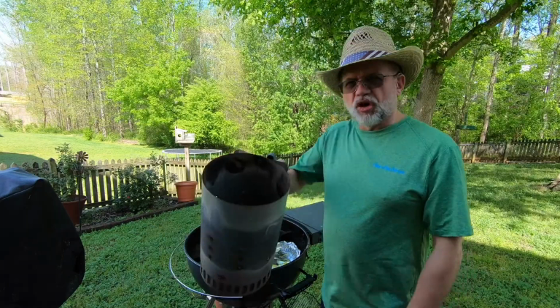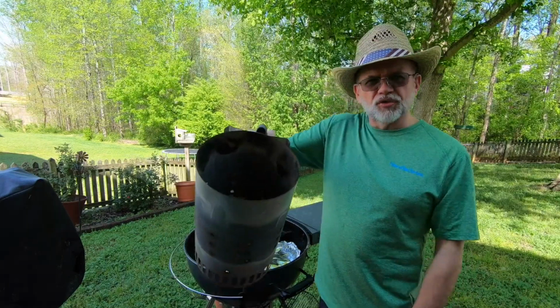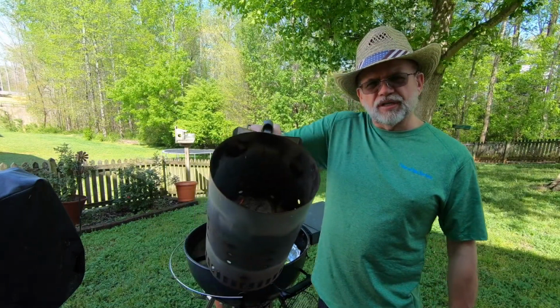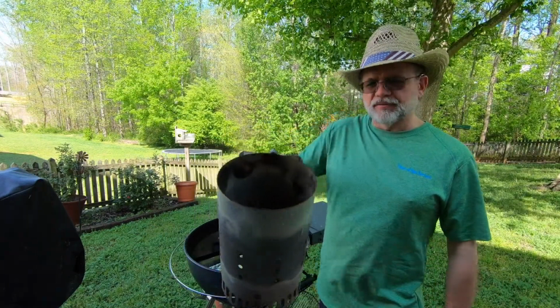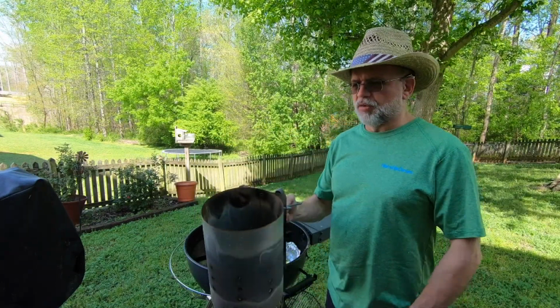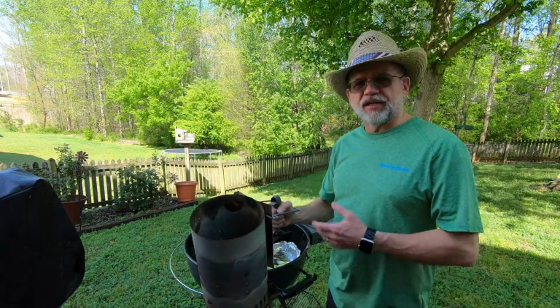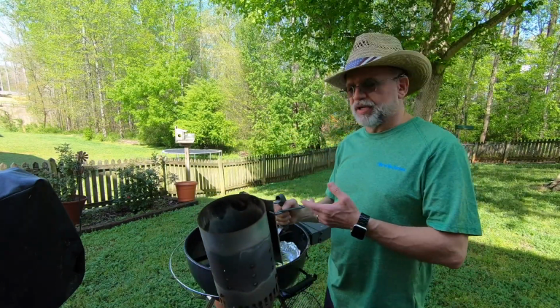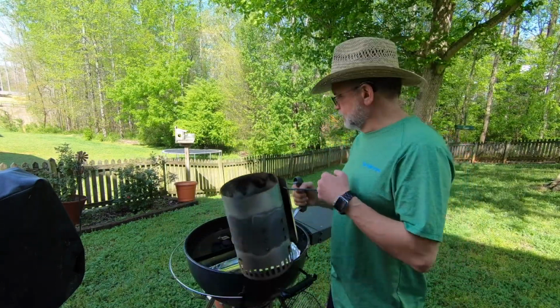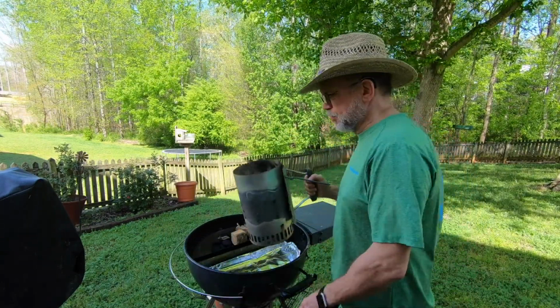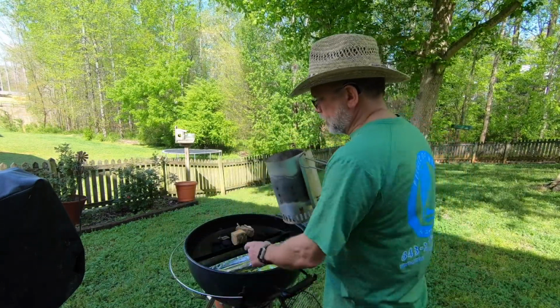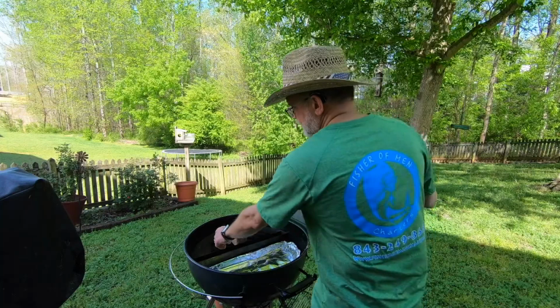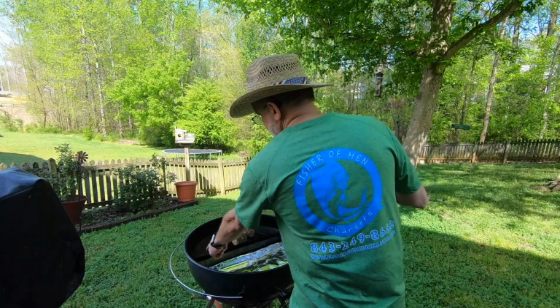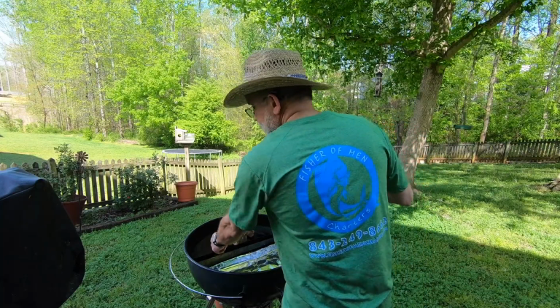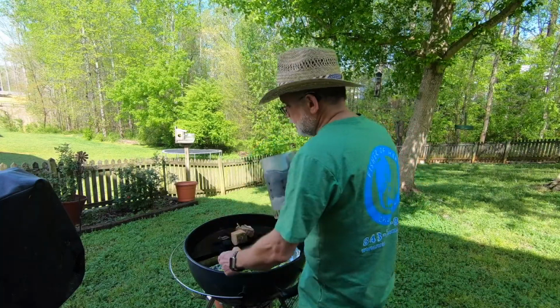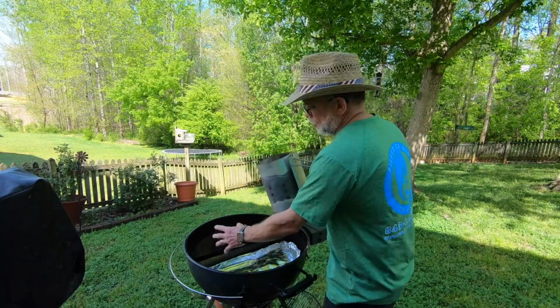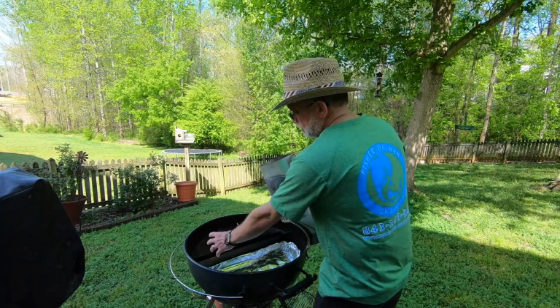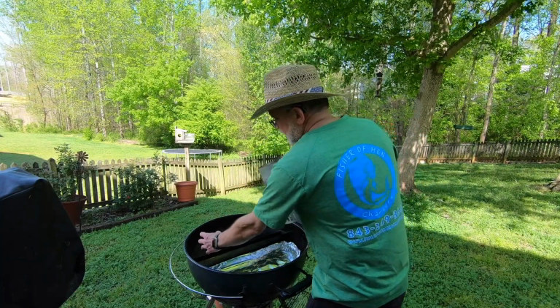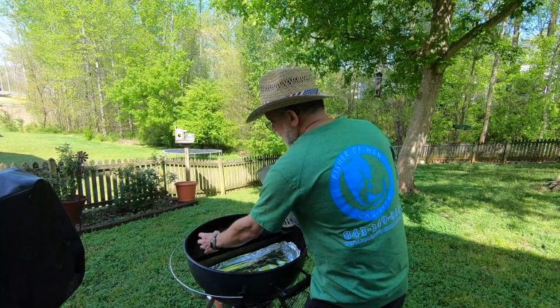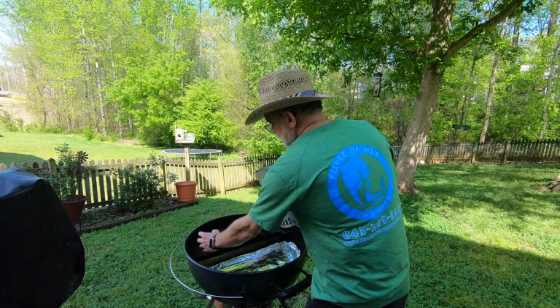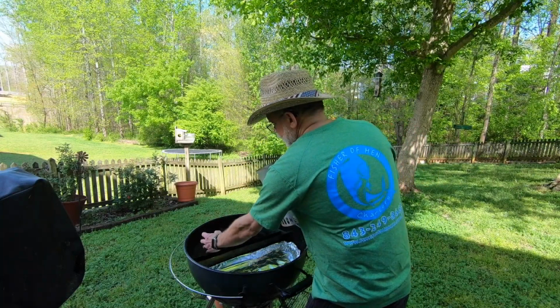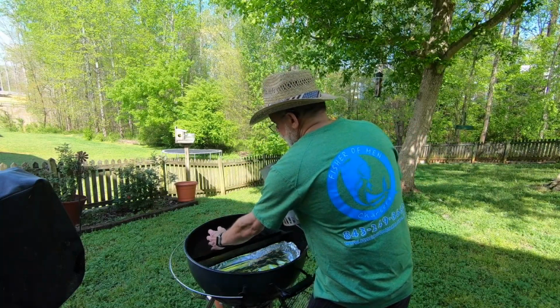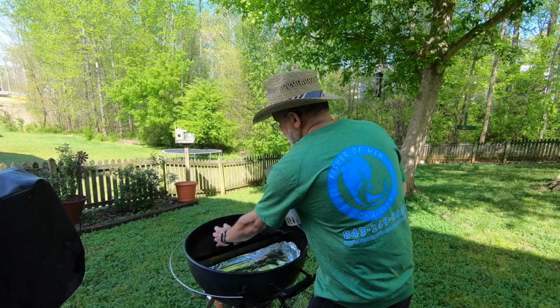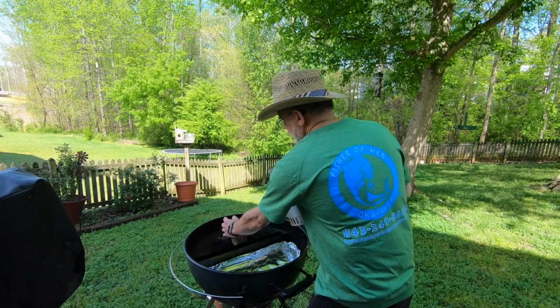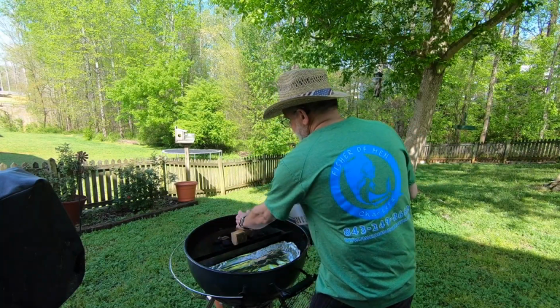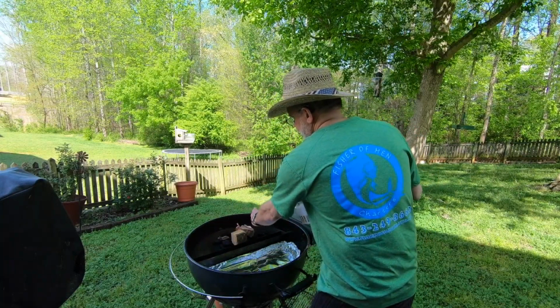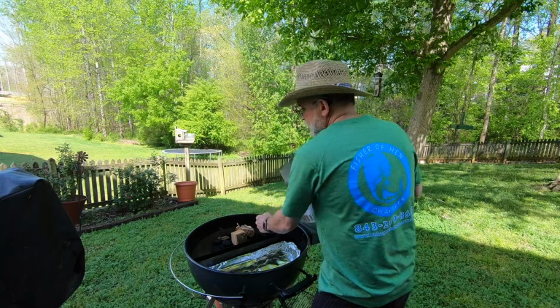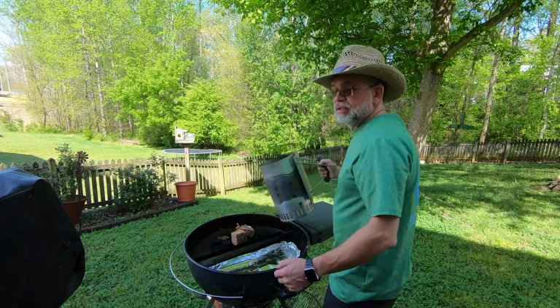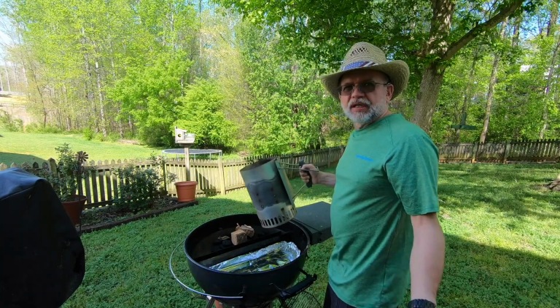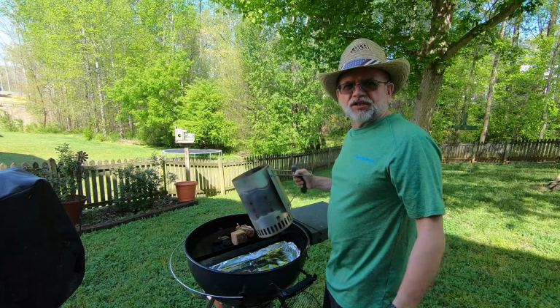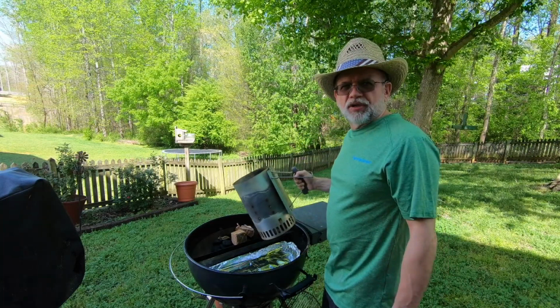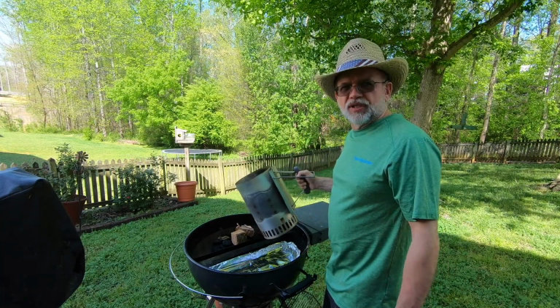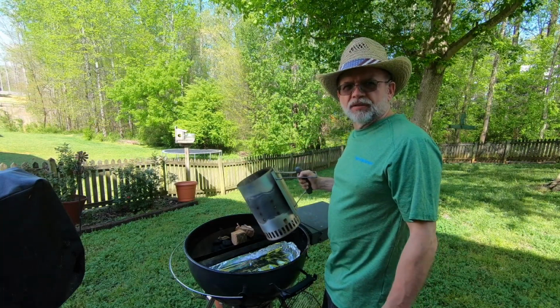Charcoal is ready. All we got to do now is pour it in this end, and when it heats up it's going to slowly spread this way. And that's smoking on the kettle grill.